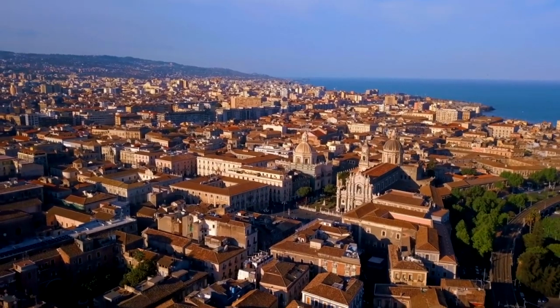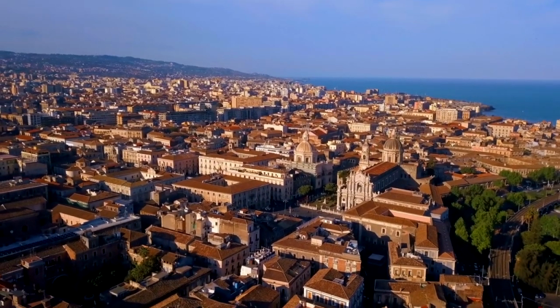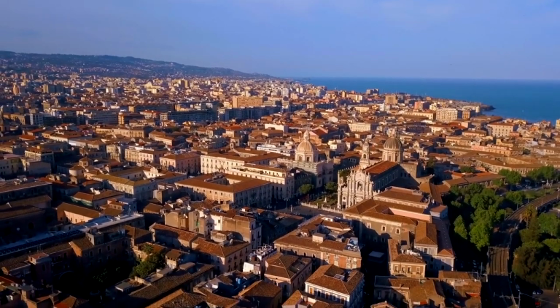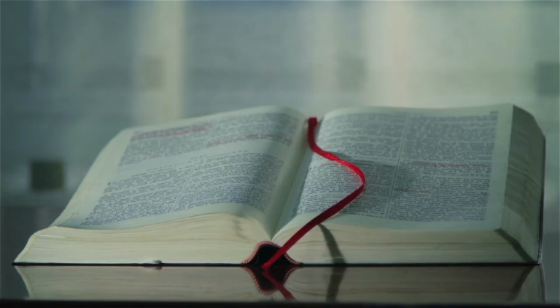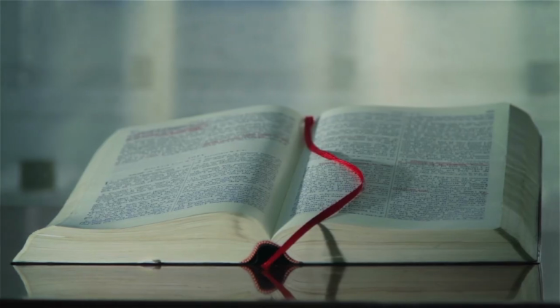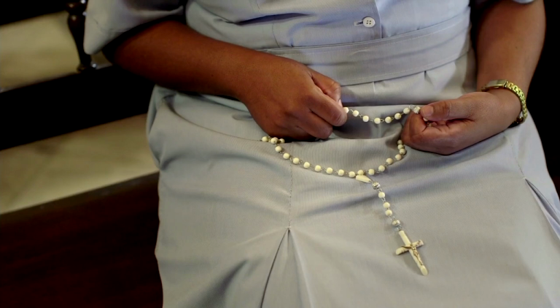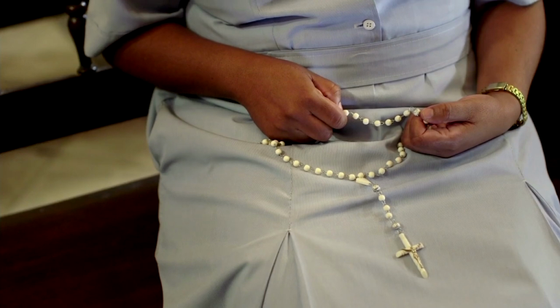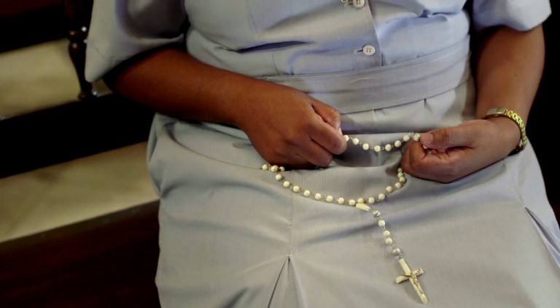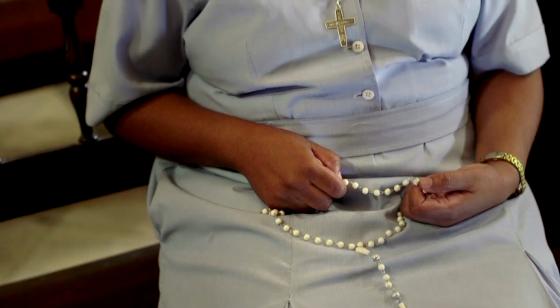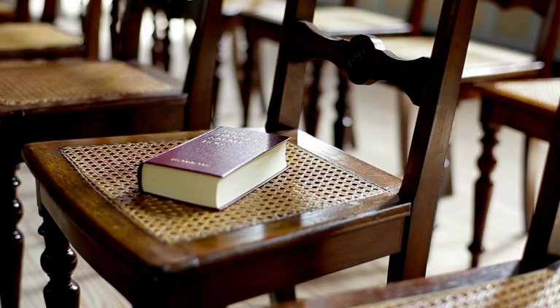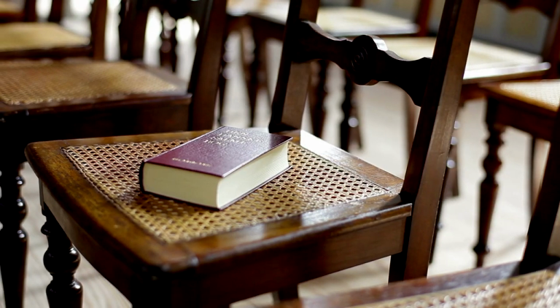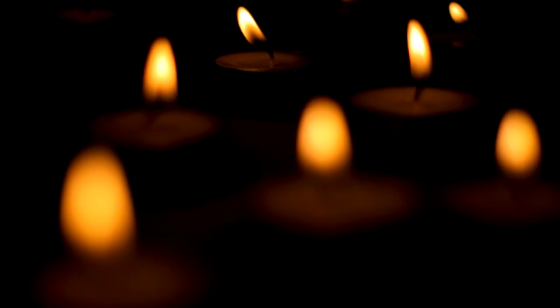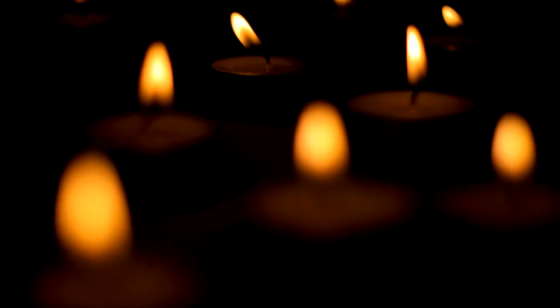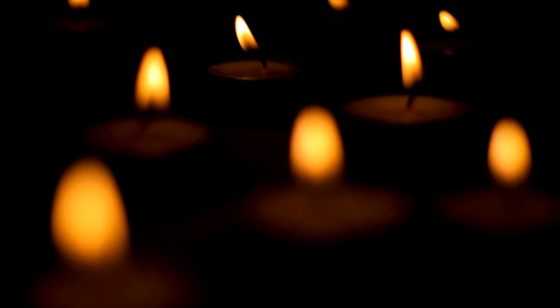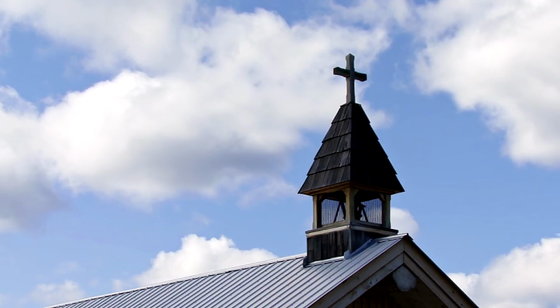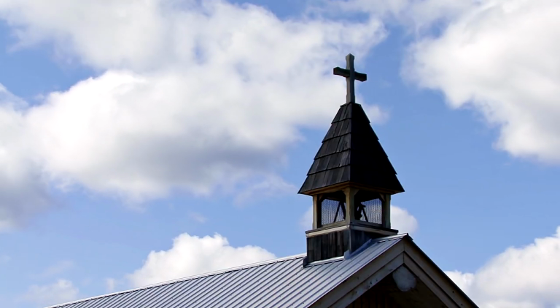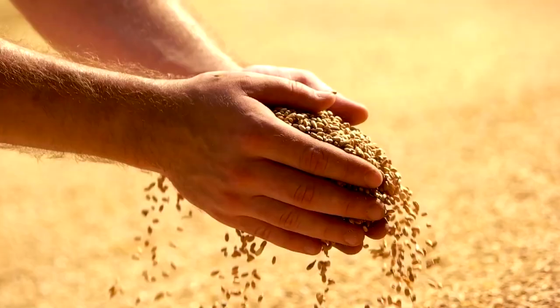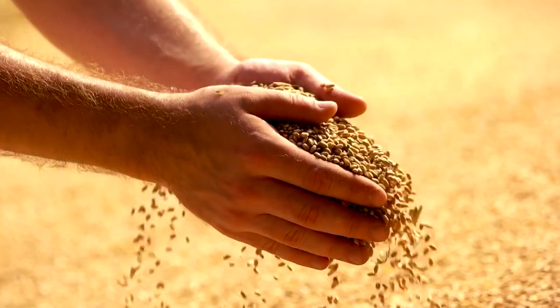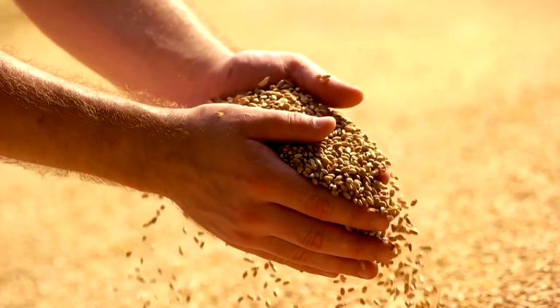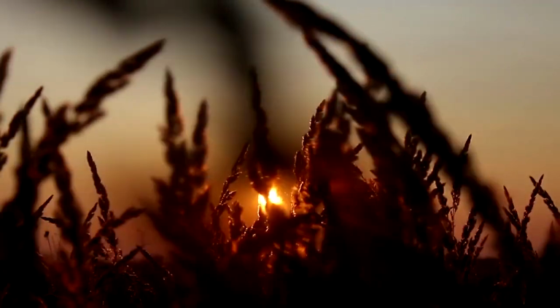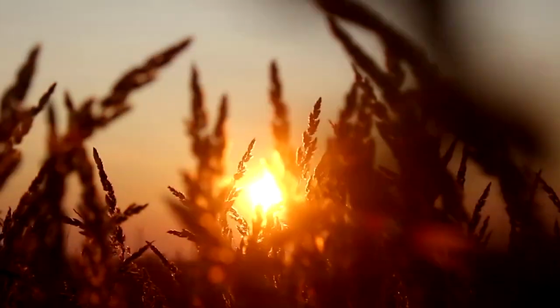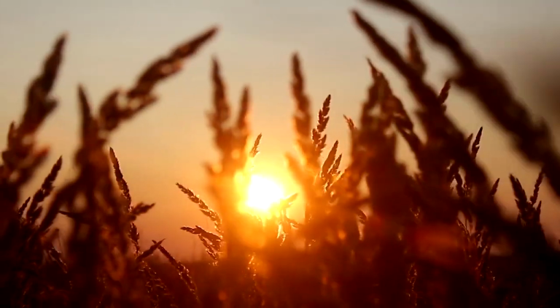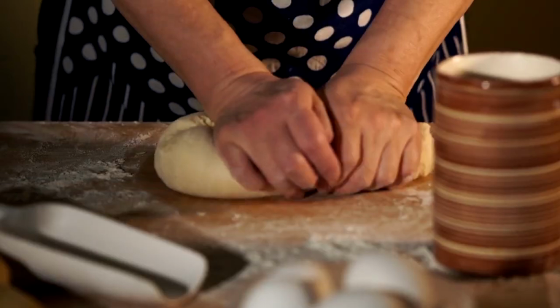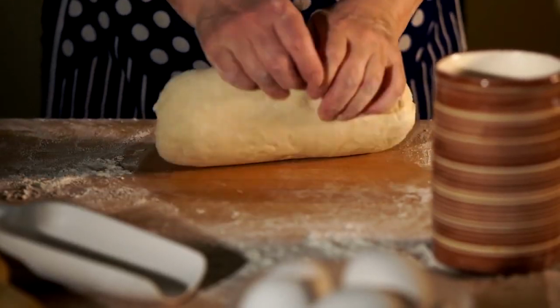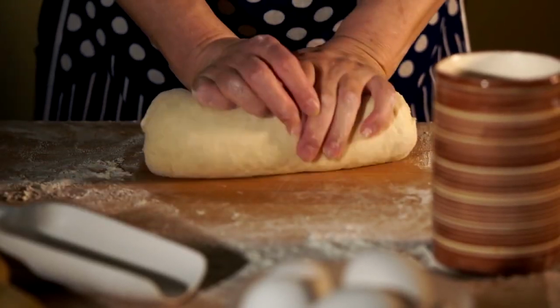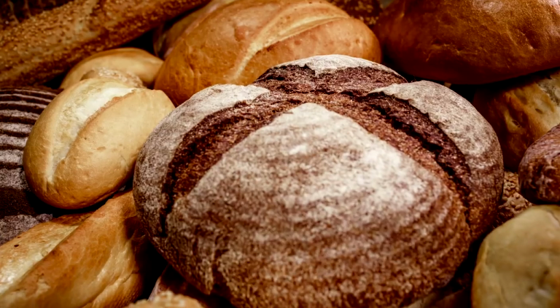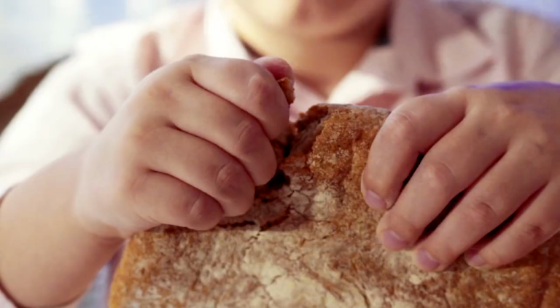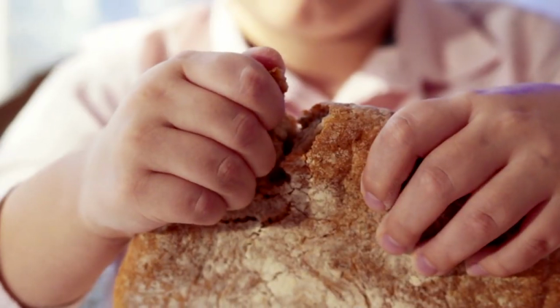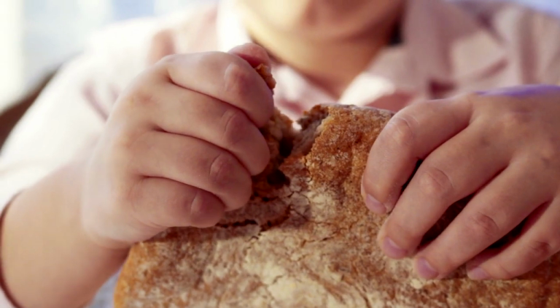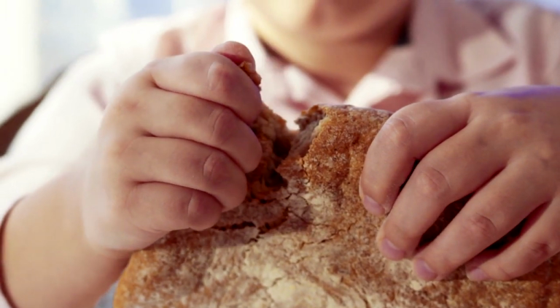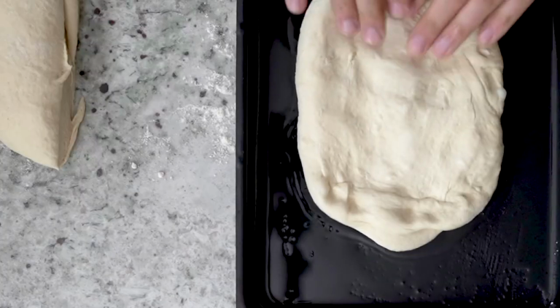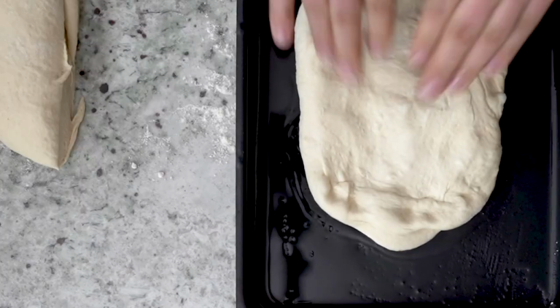There are many stories about how Sfincione came to be, including the nuns of the Royal San Vito Monastery in Palermo and their resourceful nature to turn plain bread into something fit for a prince. So, what is Sfincione?